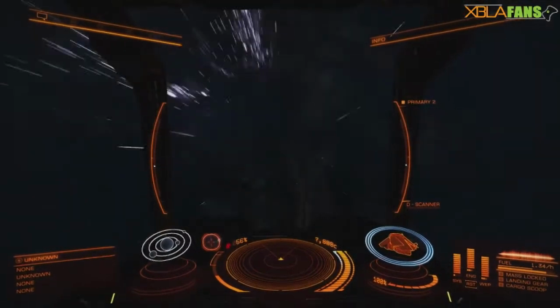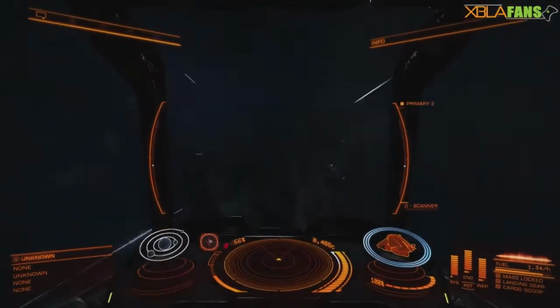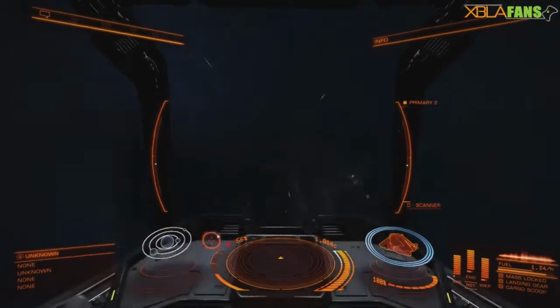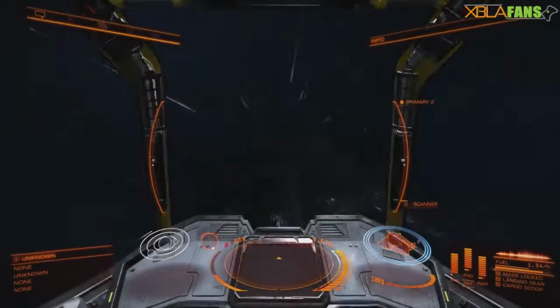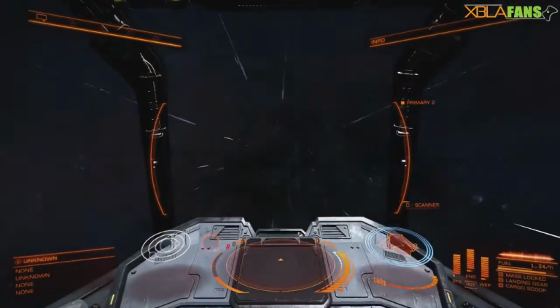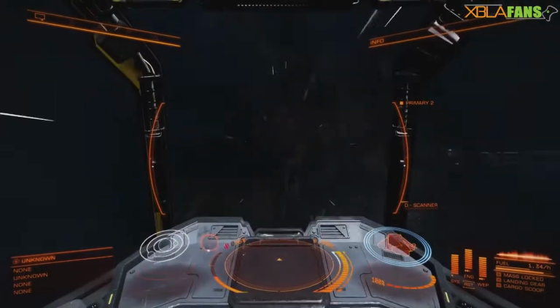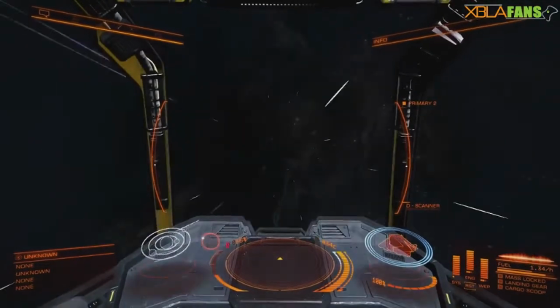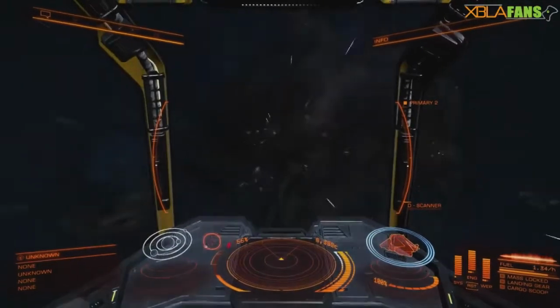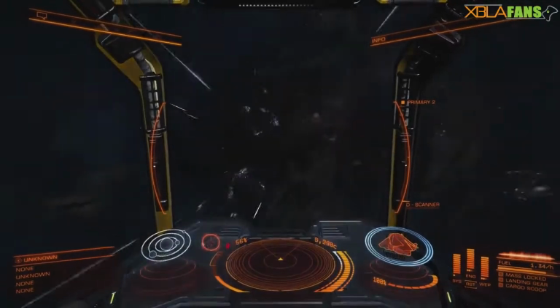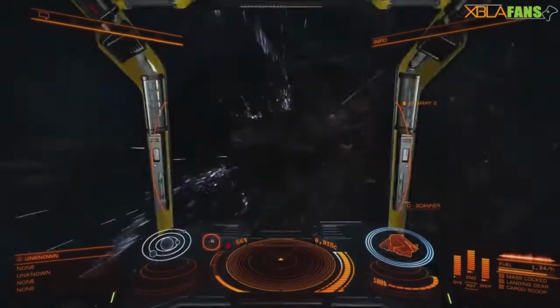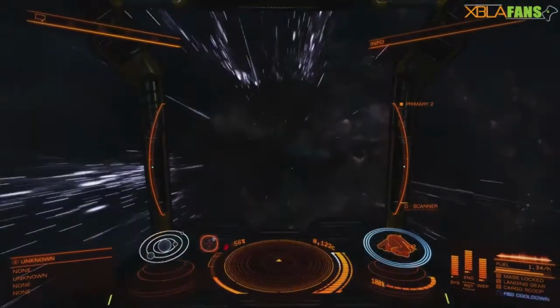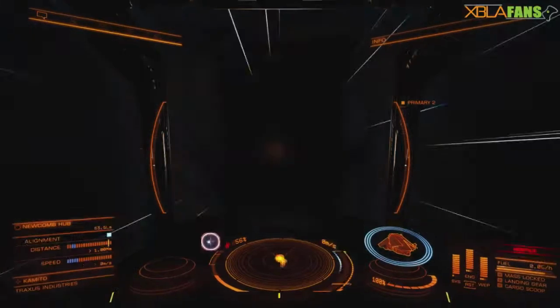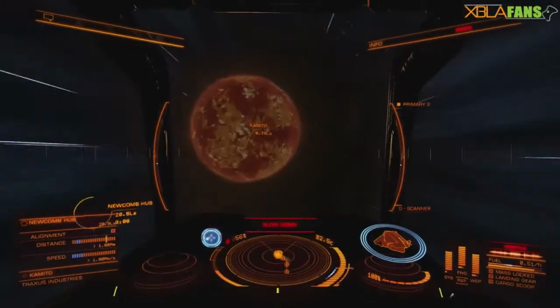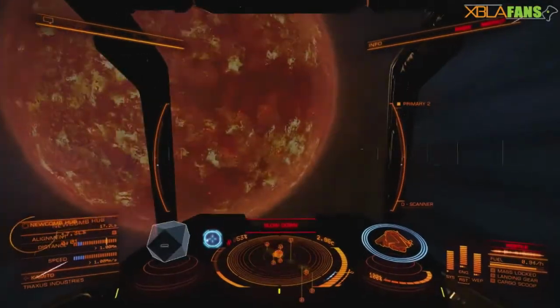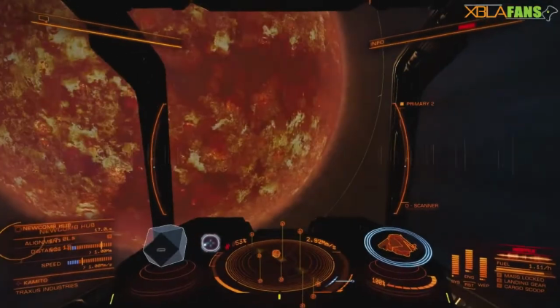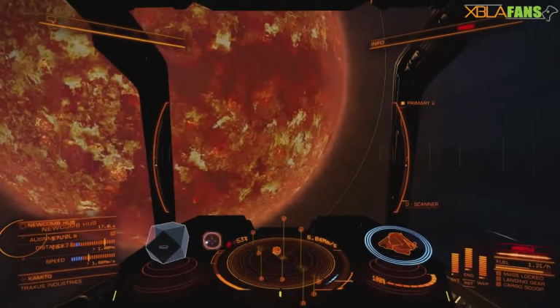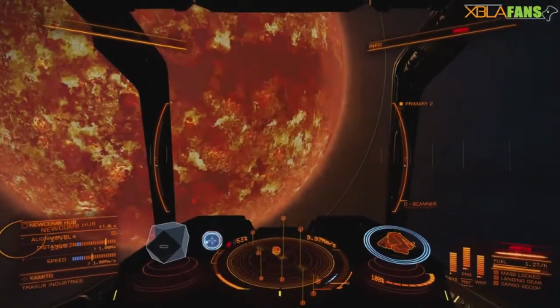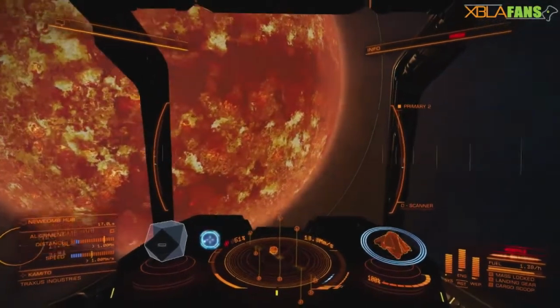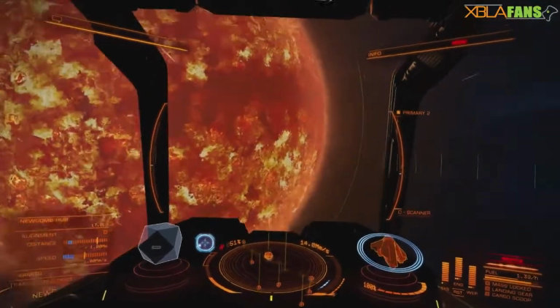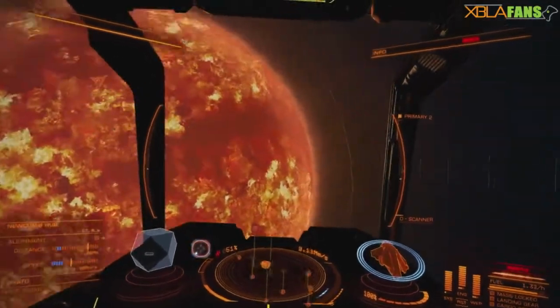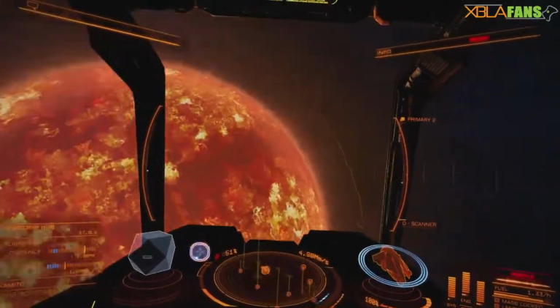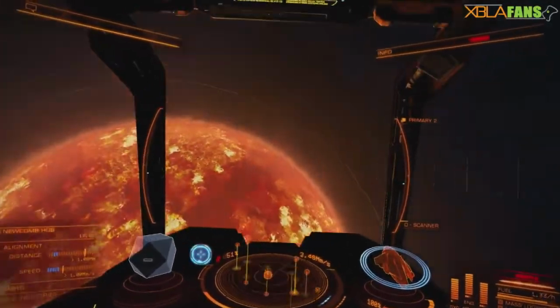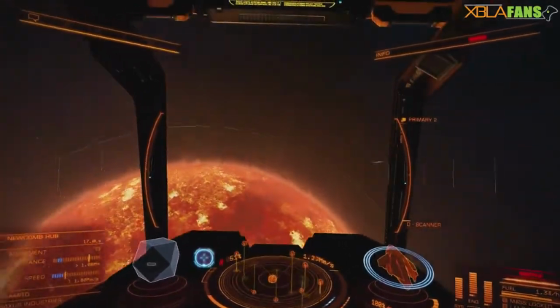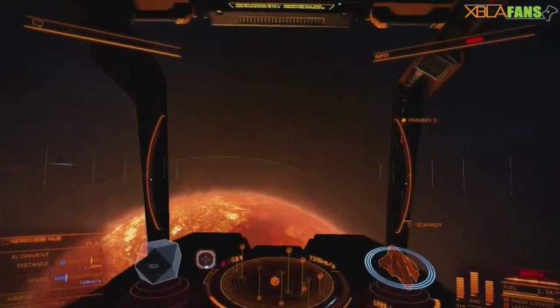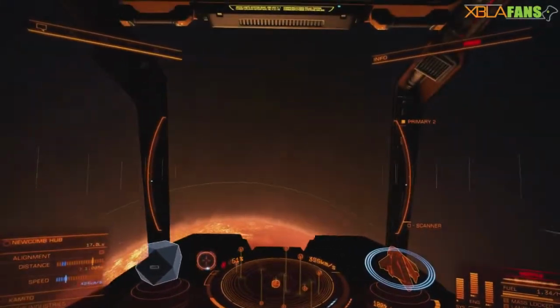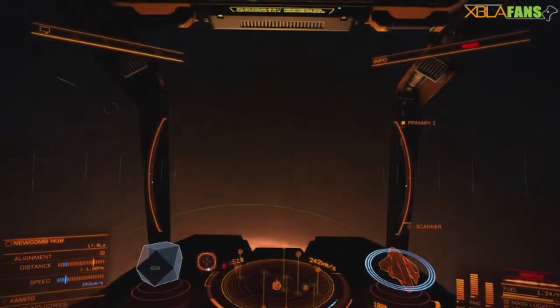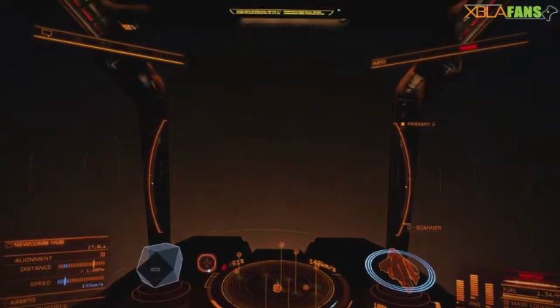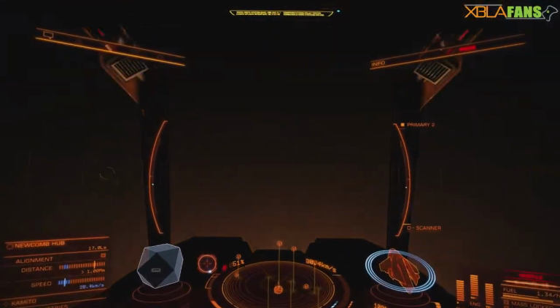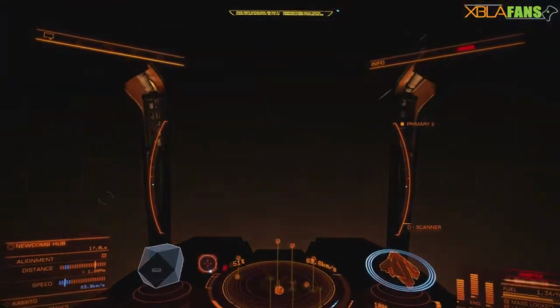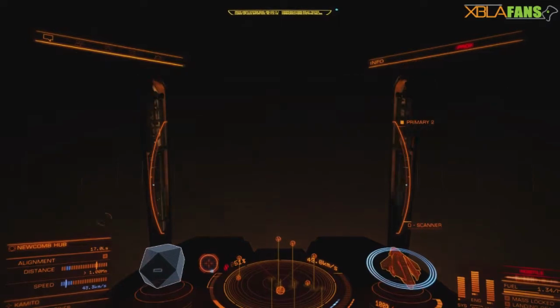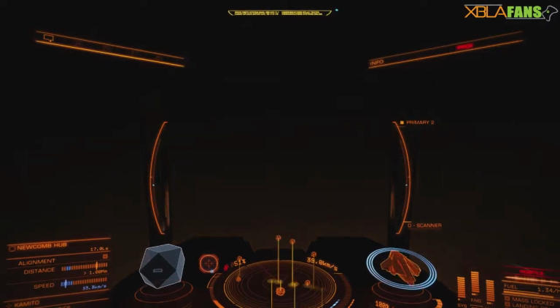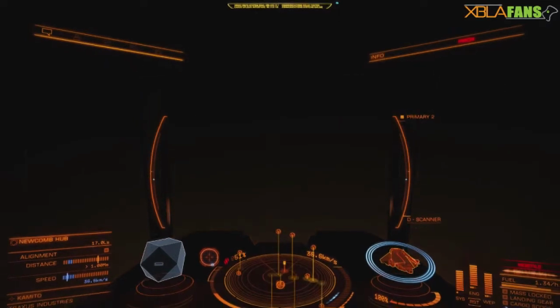Be aware that when you exit hyperspace, you're going to want to pull up and slow down because you will slam into a sun. Just pull up, slow down, and you should be fine.